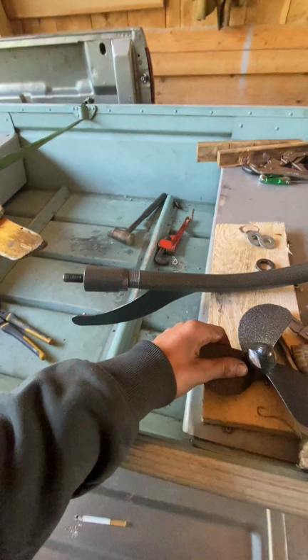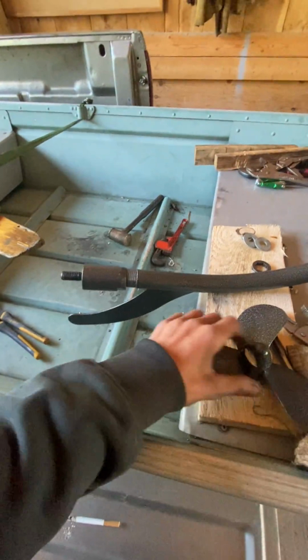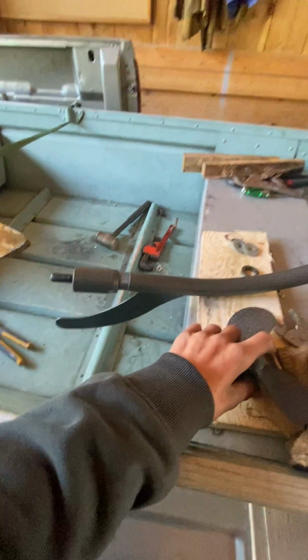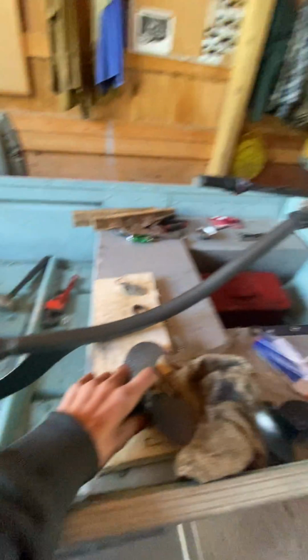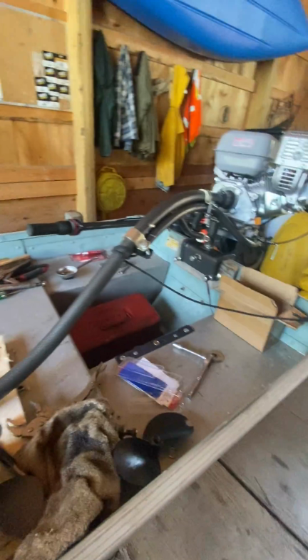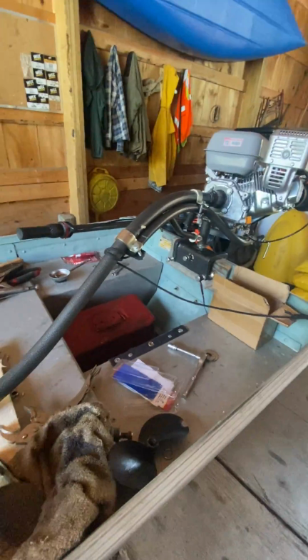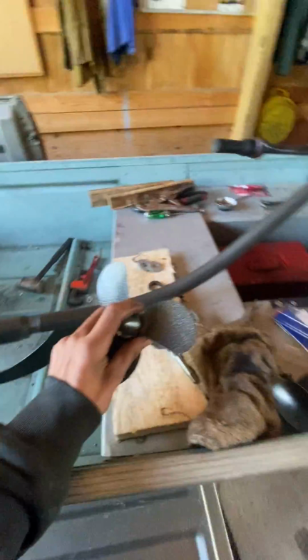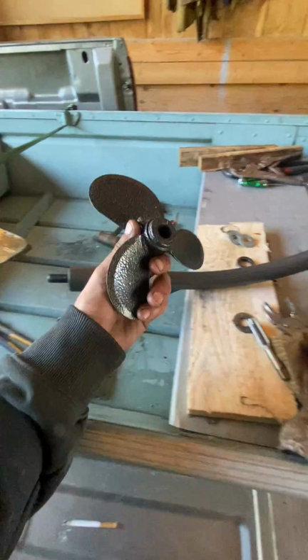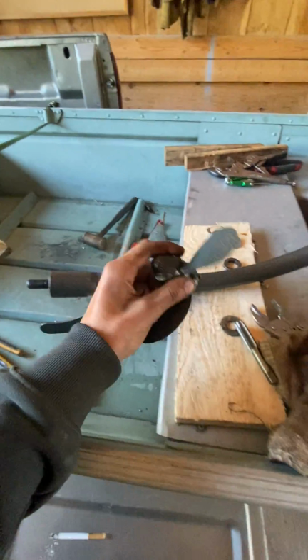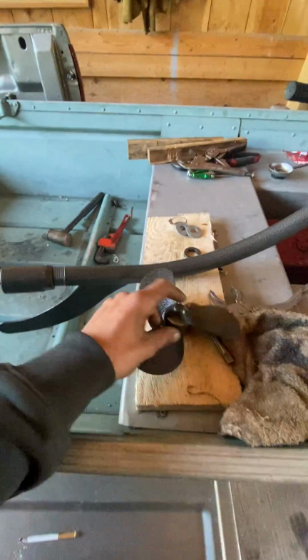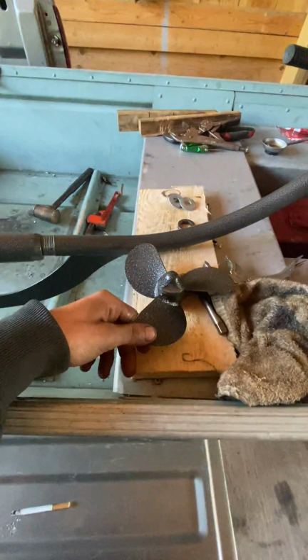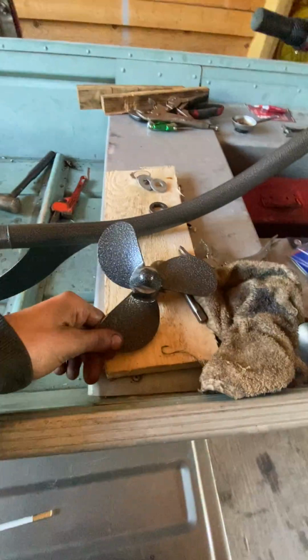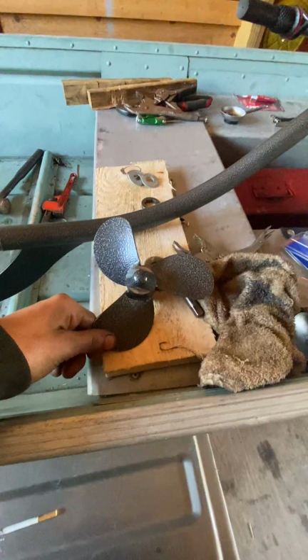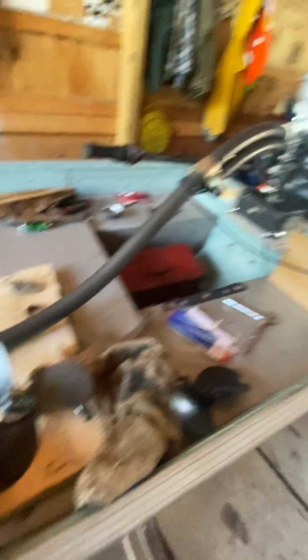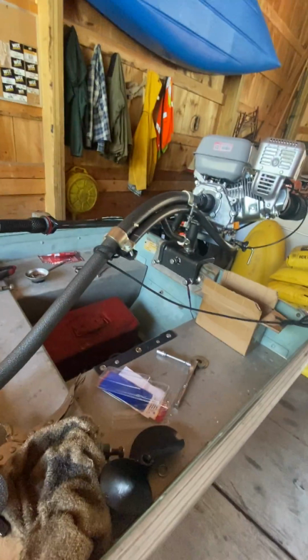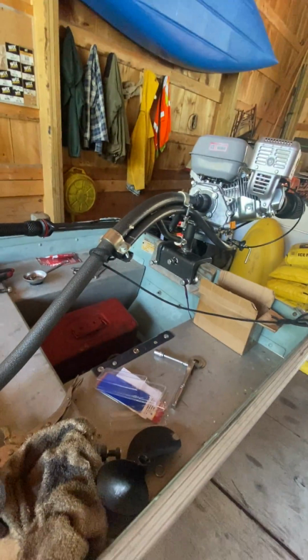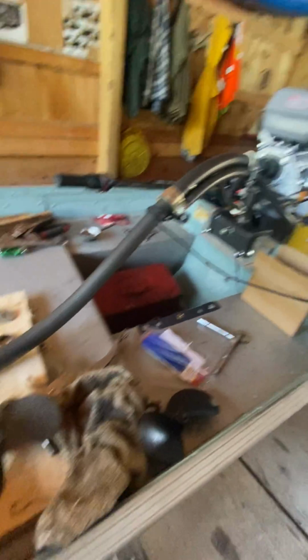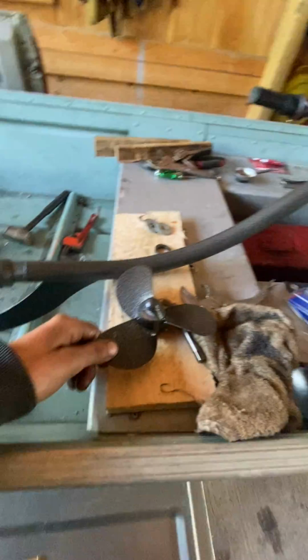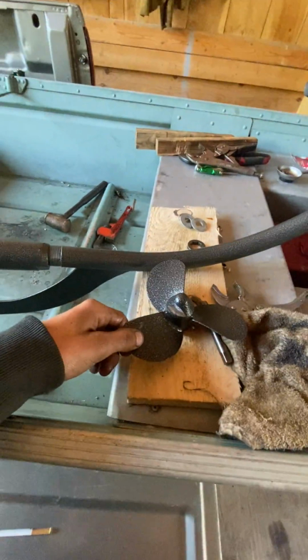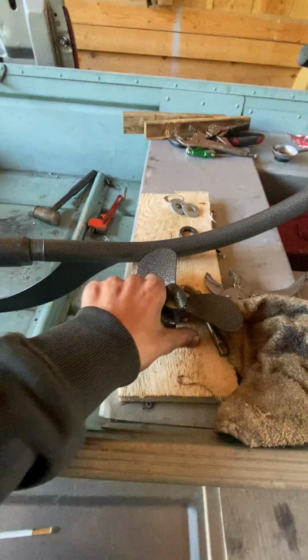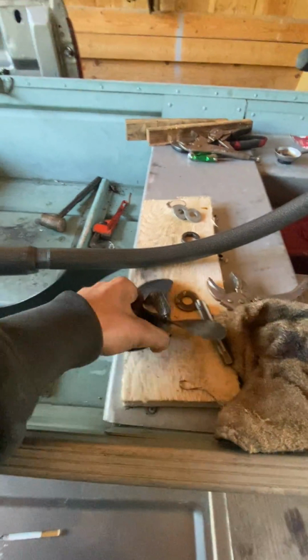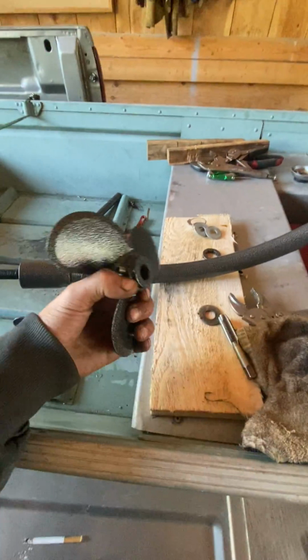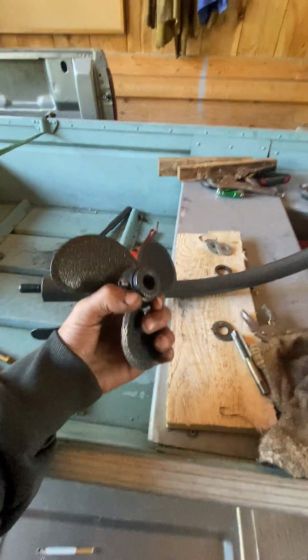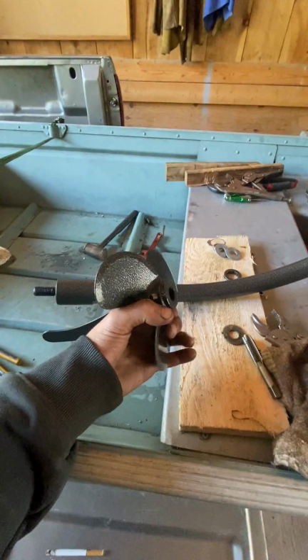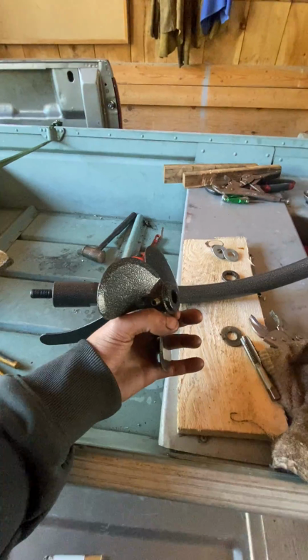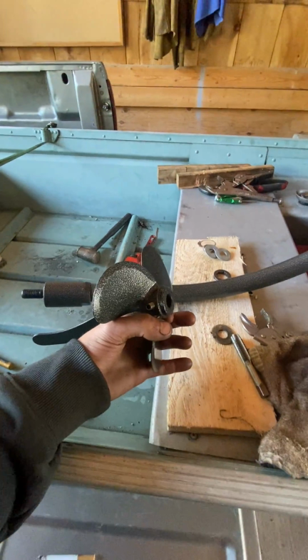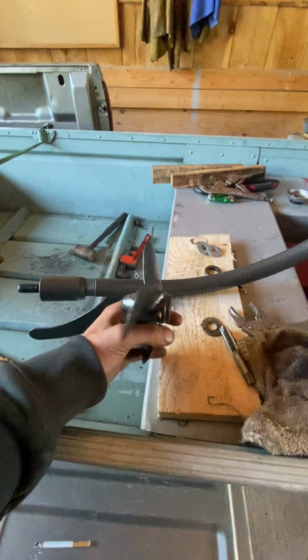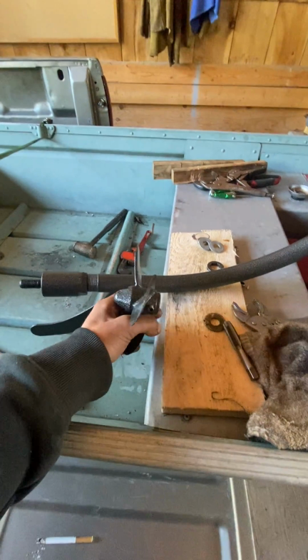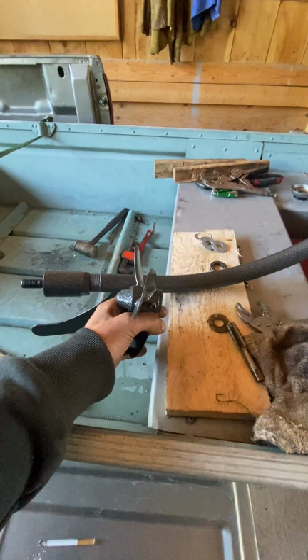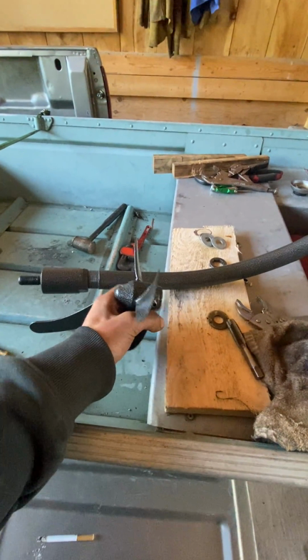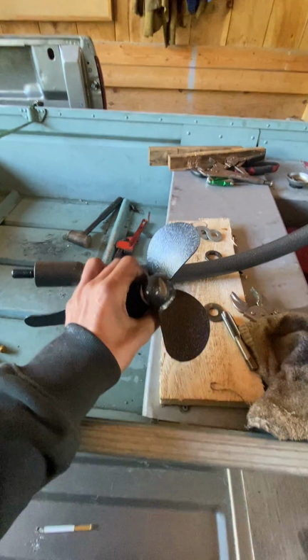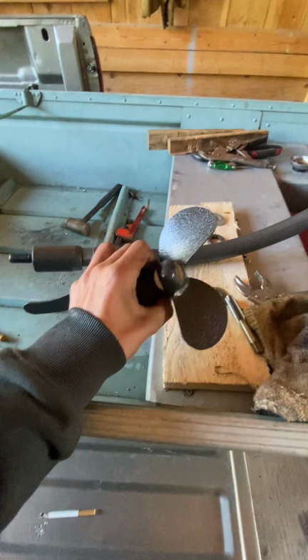On the Twister motor, the three-blade prop that comes with these — this is a clone, by the way — it pushes good, but it's got to be down deep in the water. It's not meant for the surface.